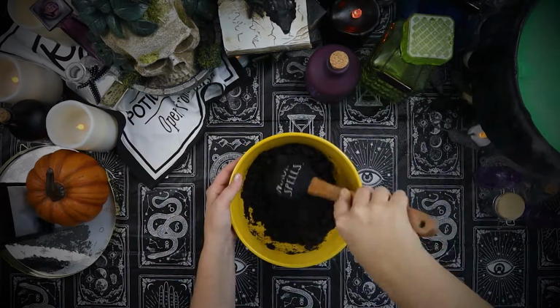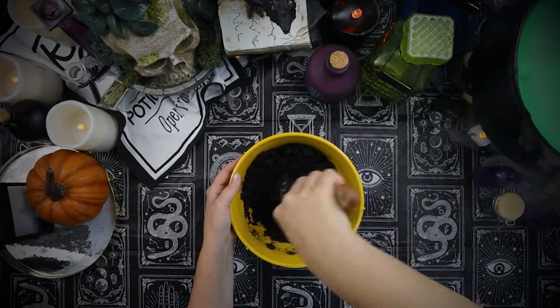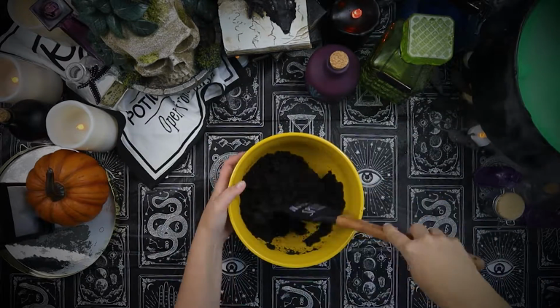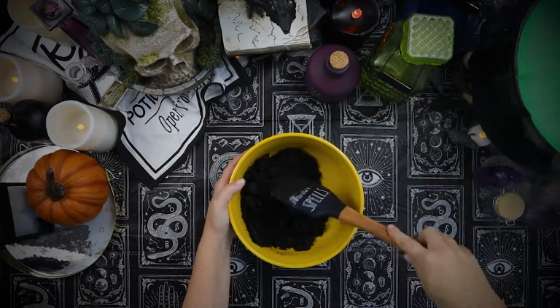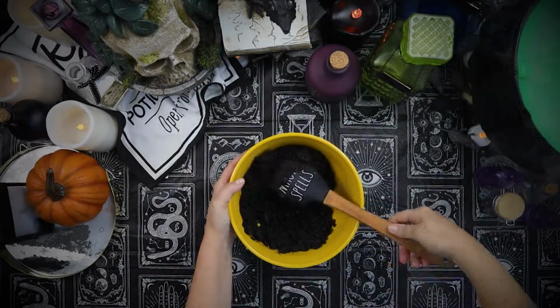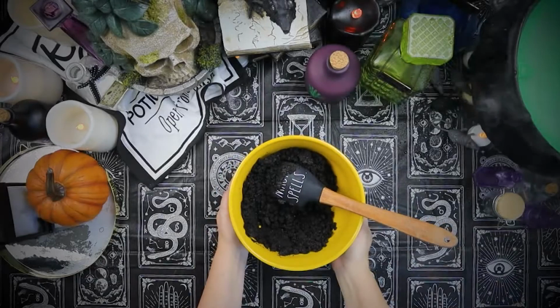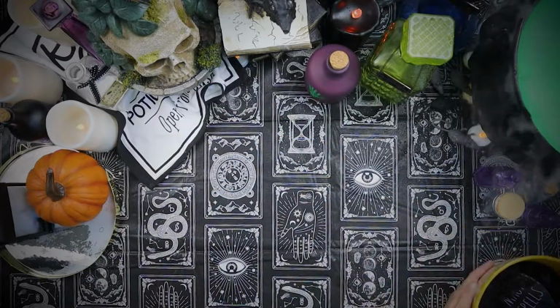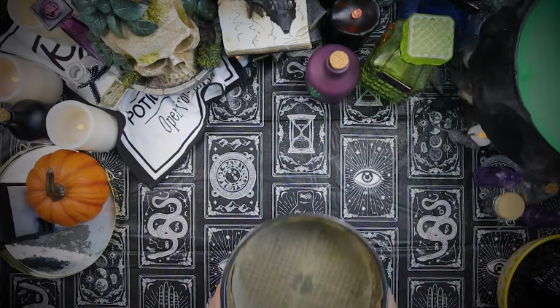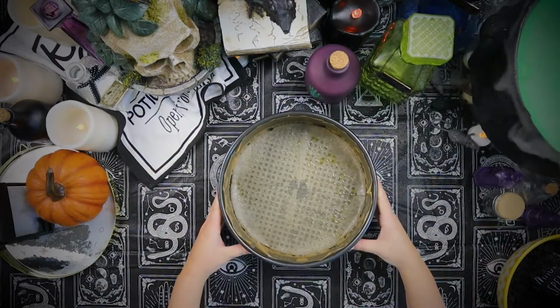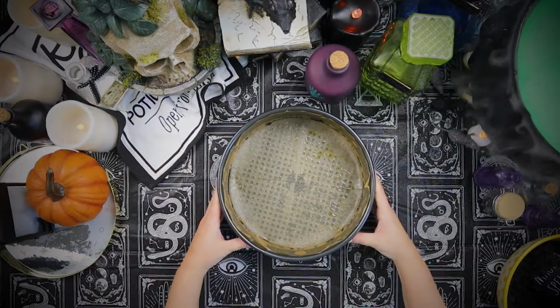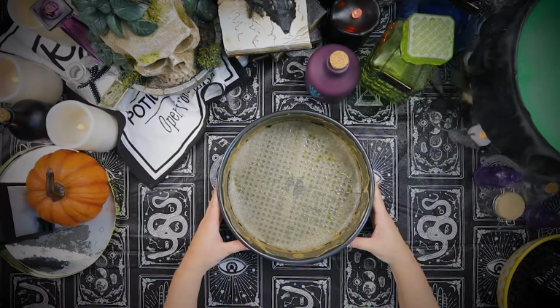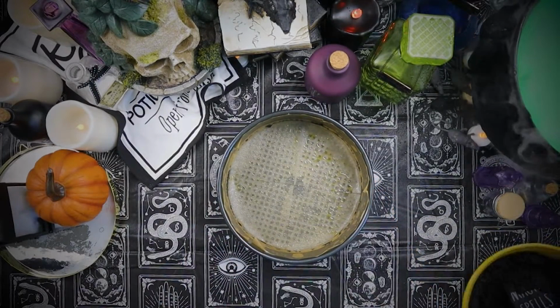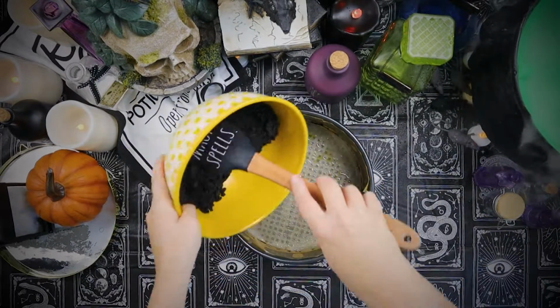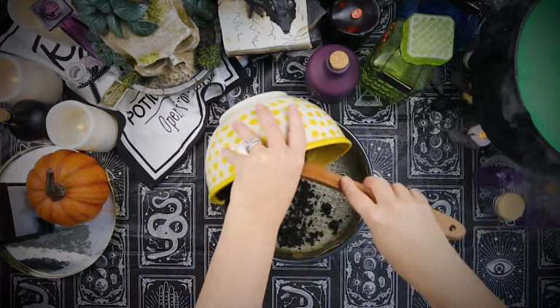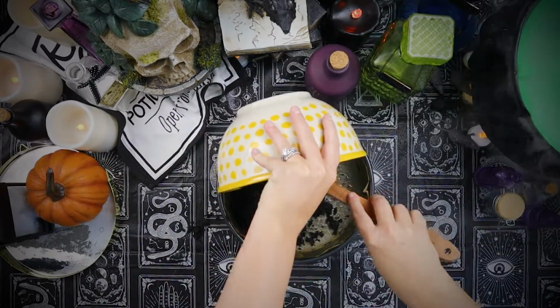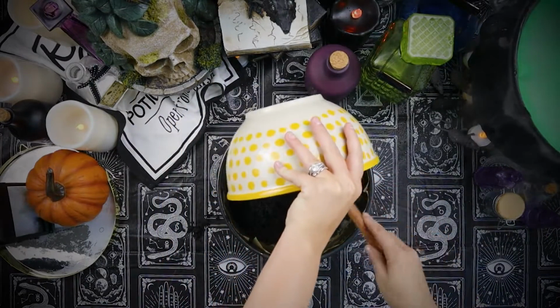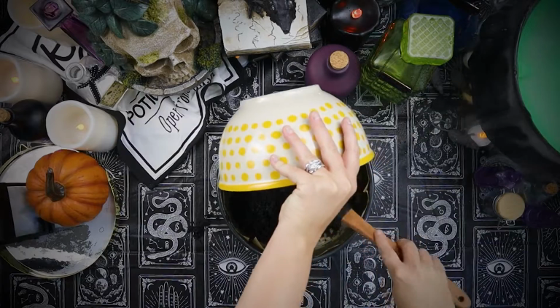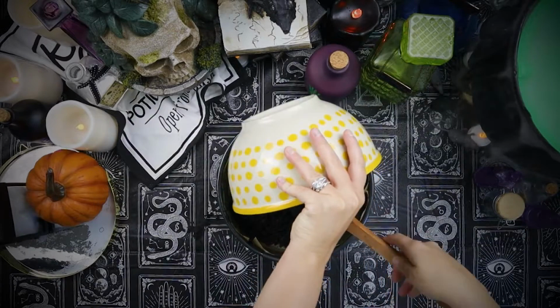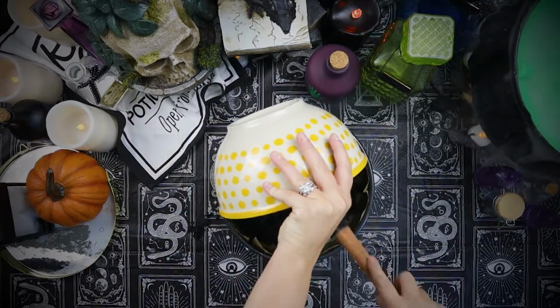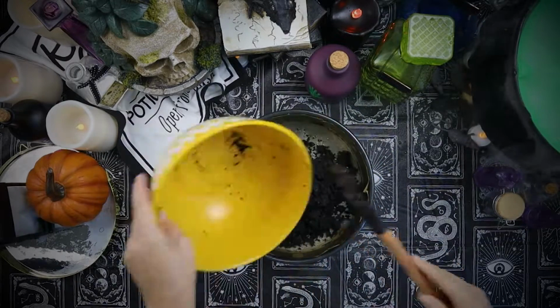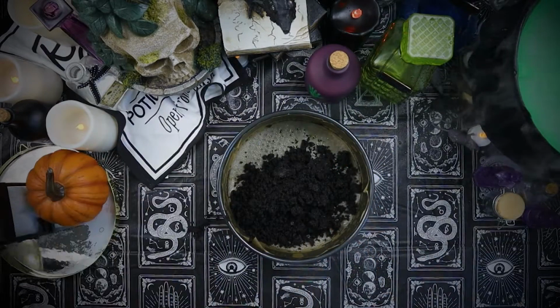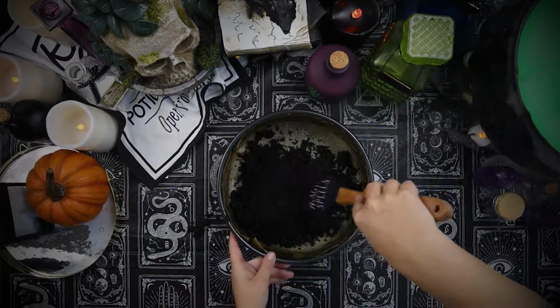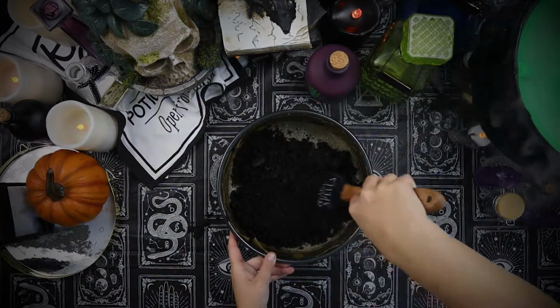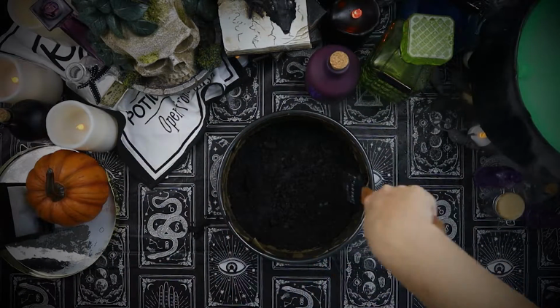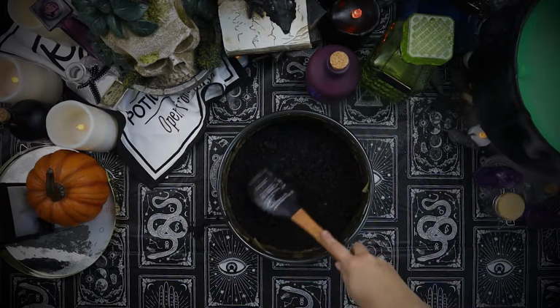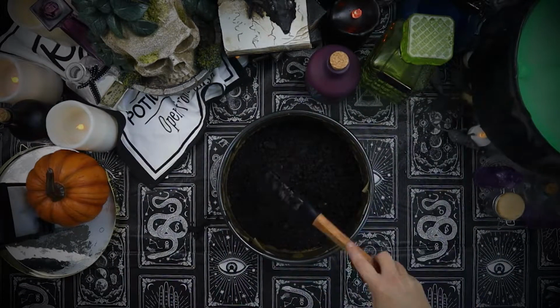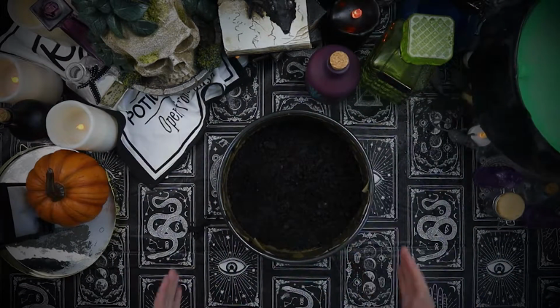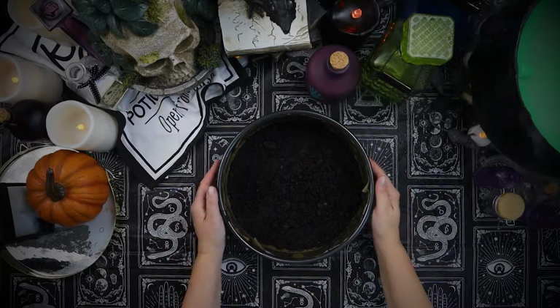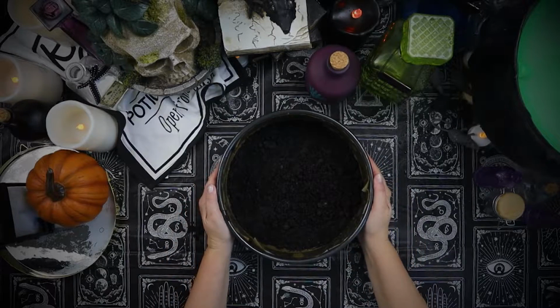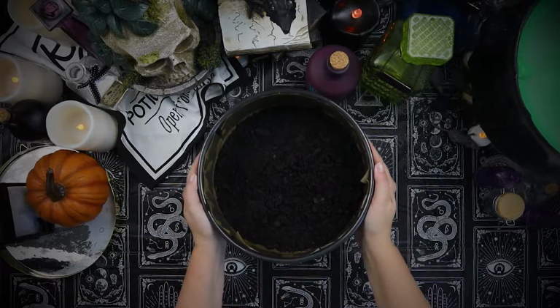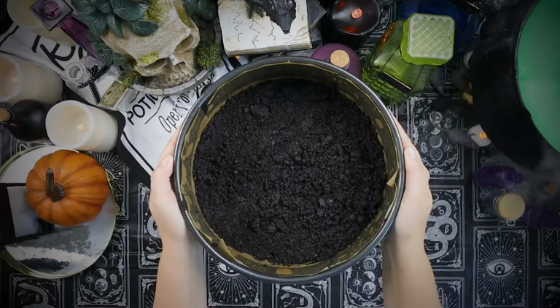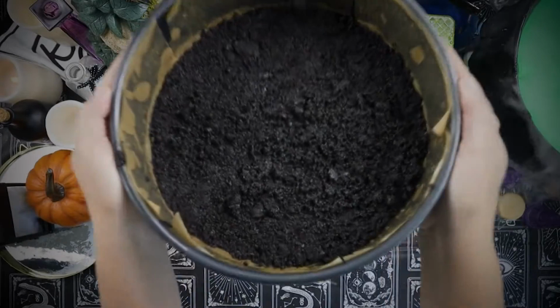Then we'll grab a springform pan that is greased and lined with parchment. Spread the chocolate cookie crust on the bottom of the pan in an even layer, then pop it into the freezer to set the crust.